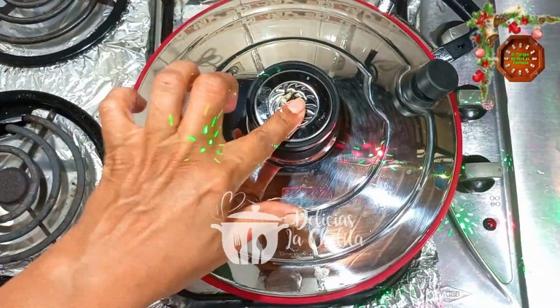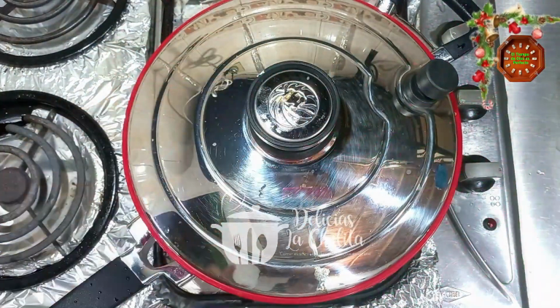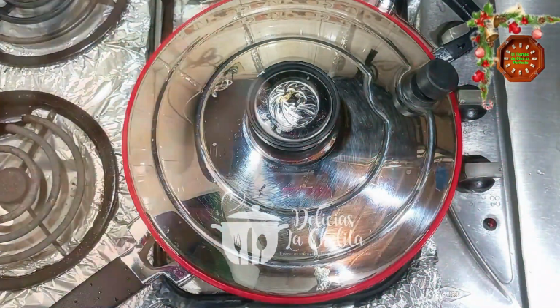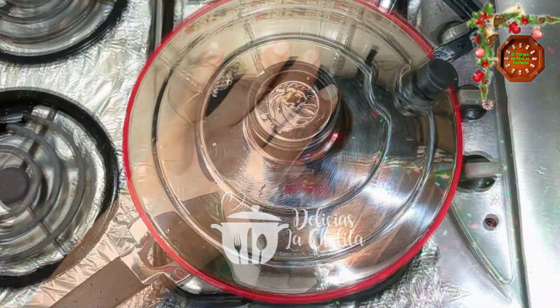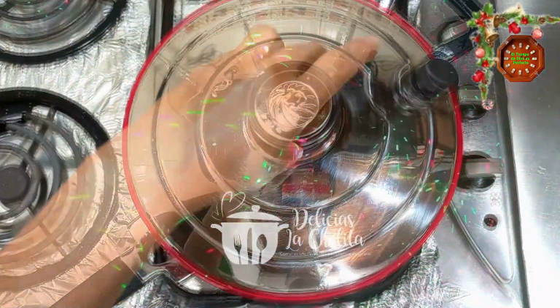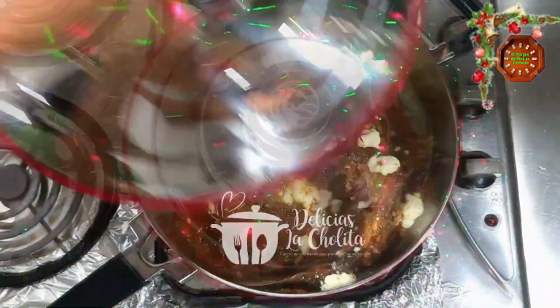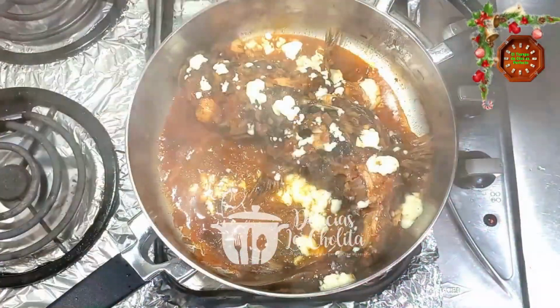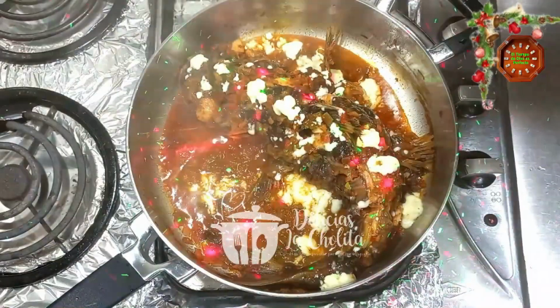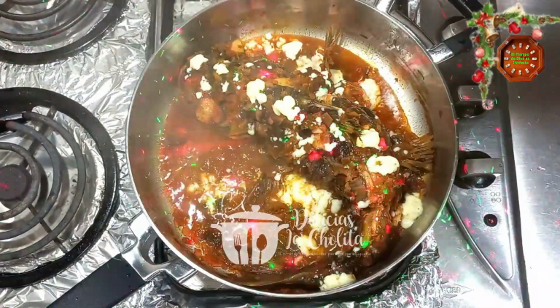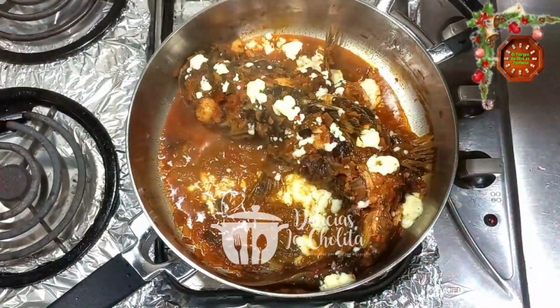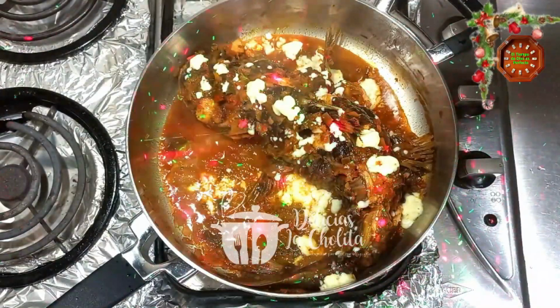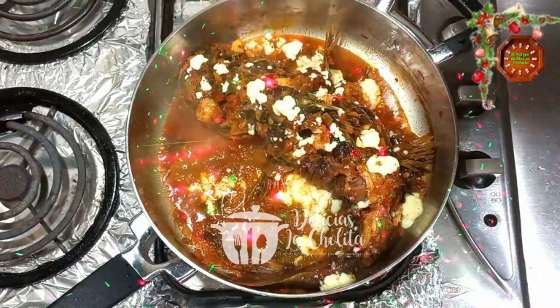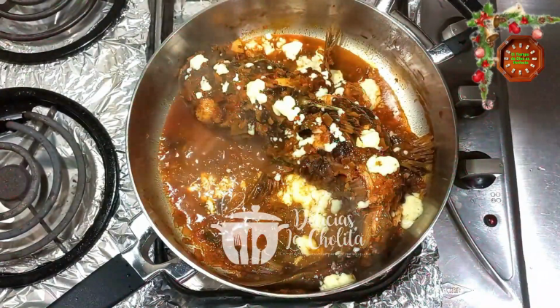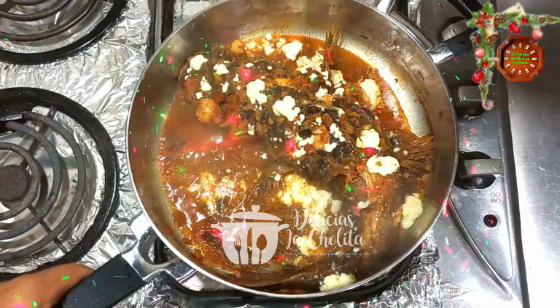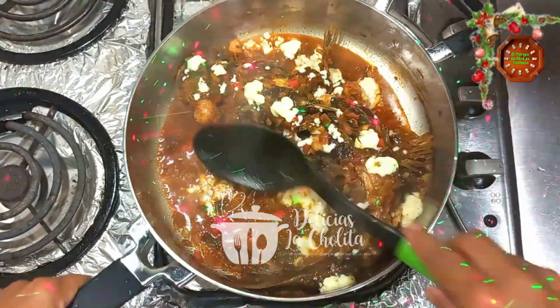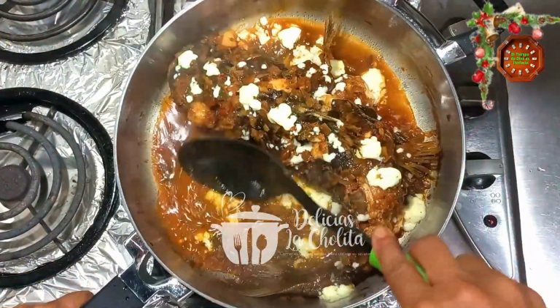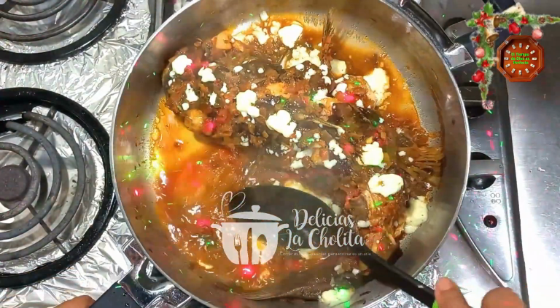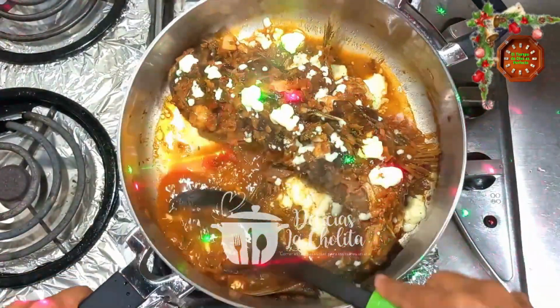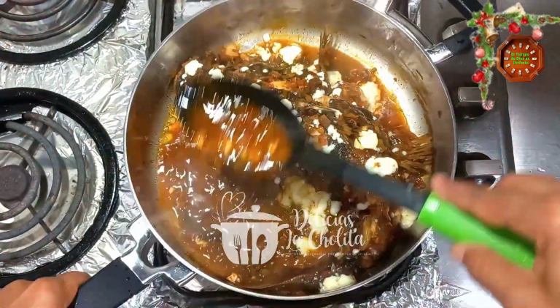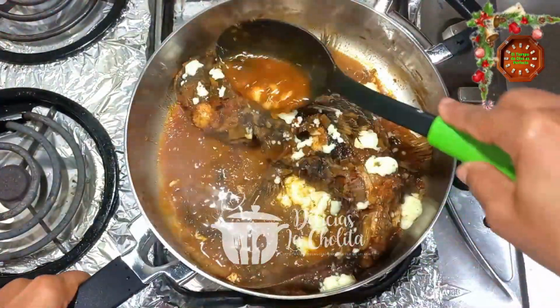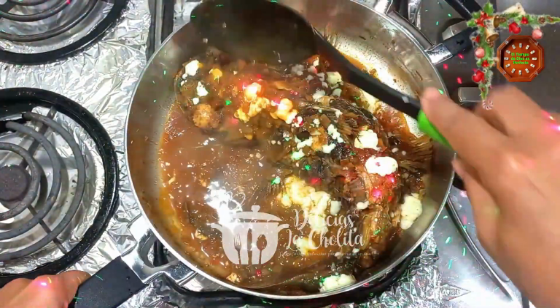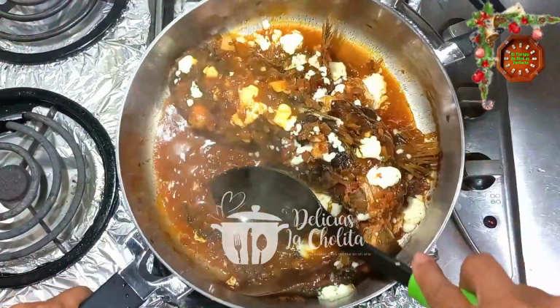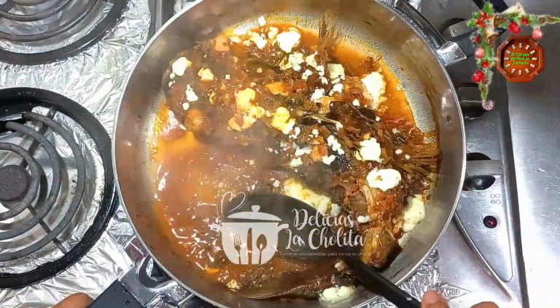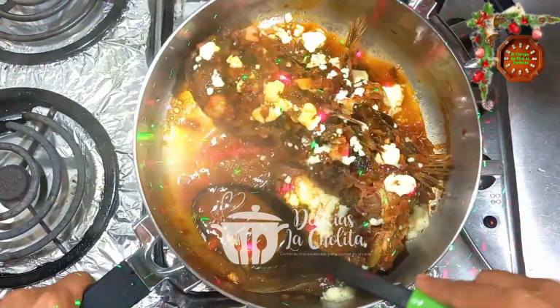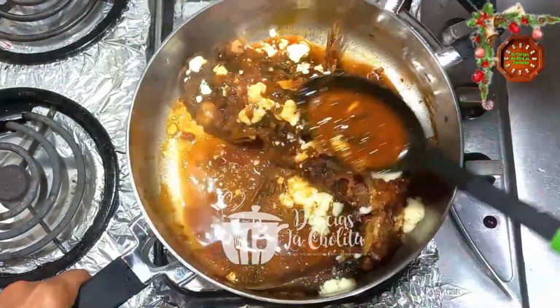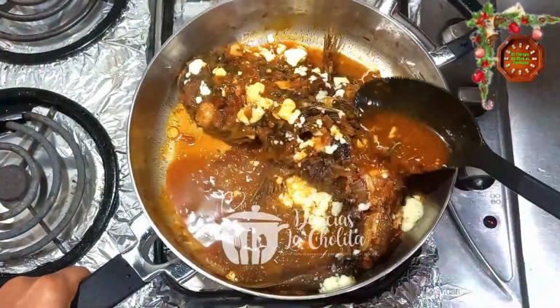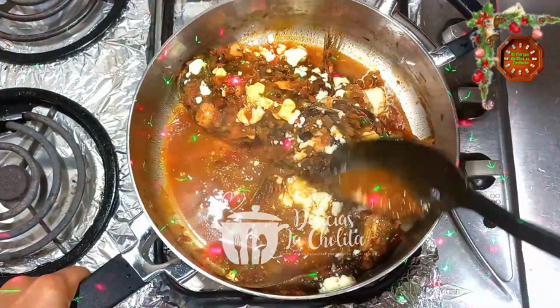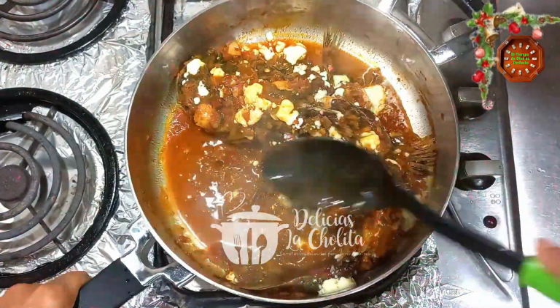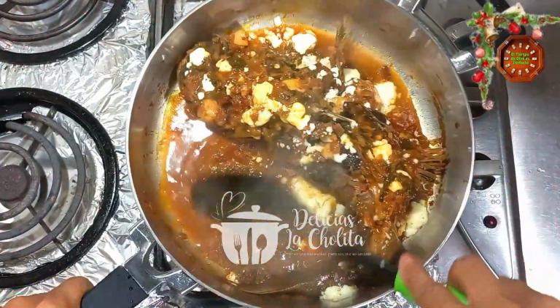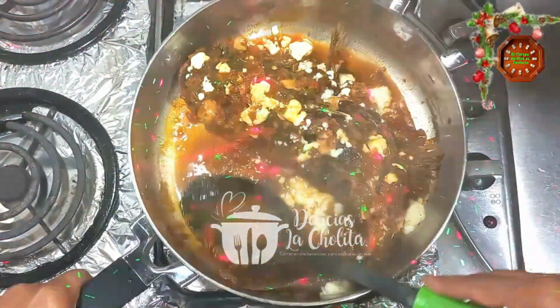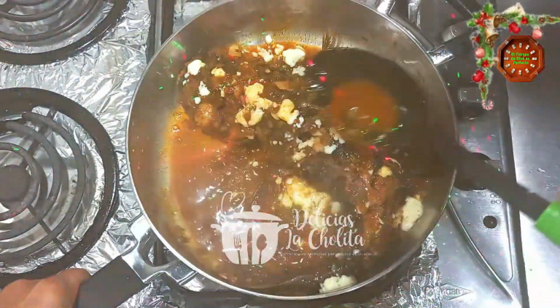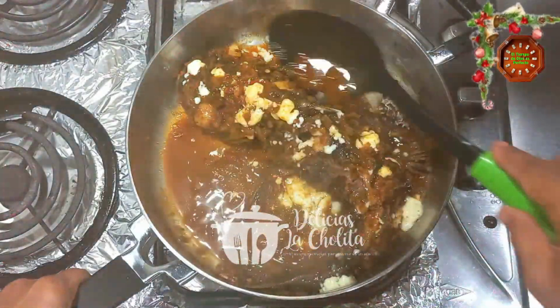Ahí está. Dejamos un rato — míralo cómo está, ya soltó bastante. Sigo incorporándole agua para que se mantenga húmedo.